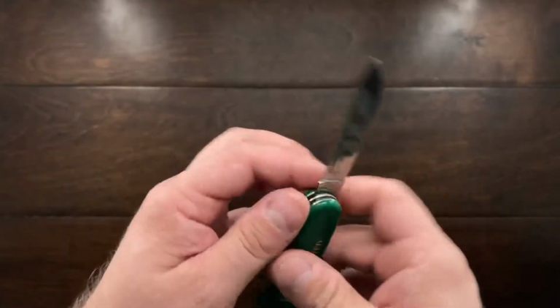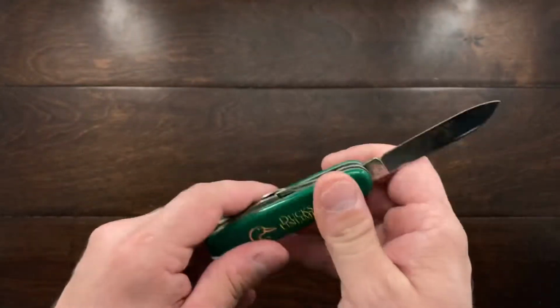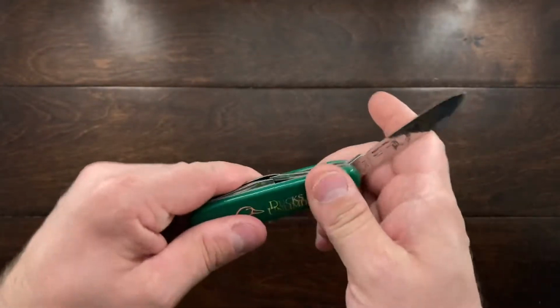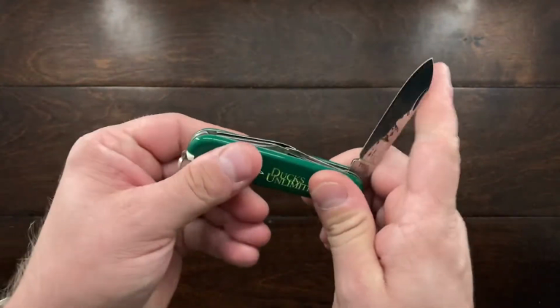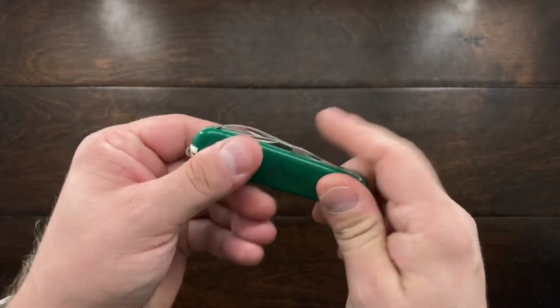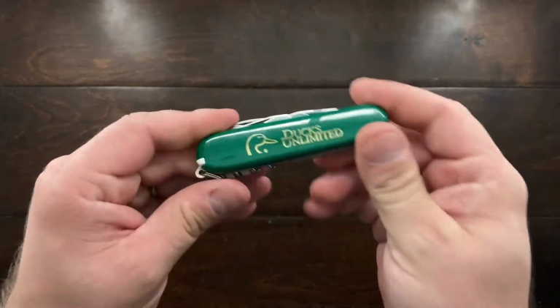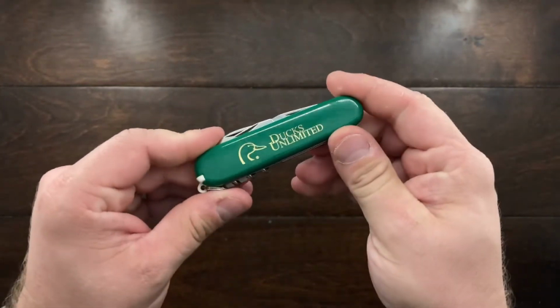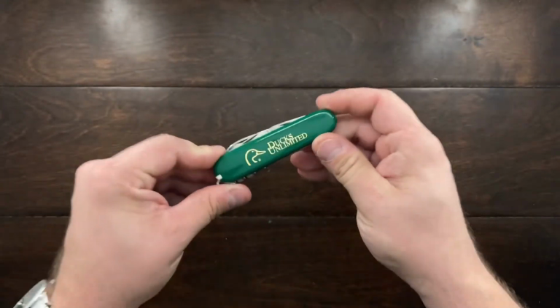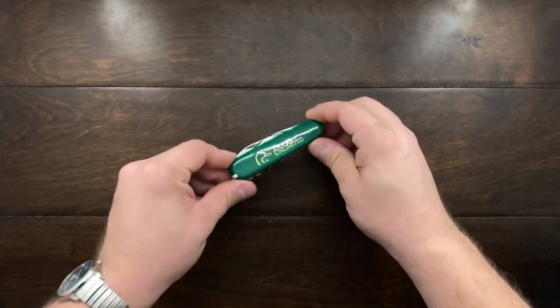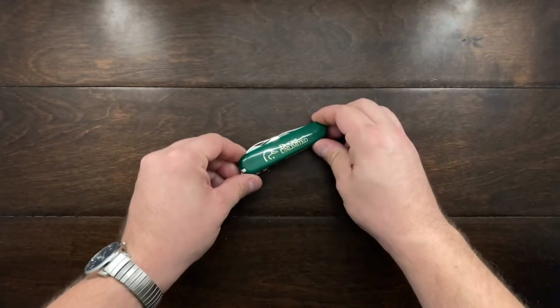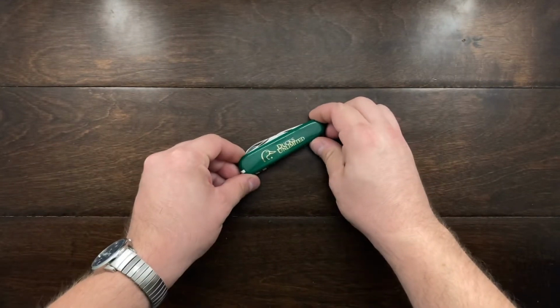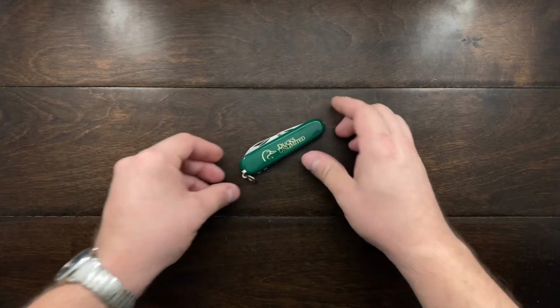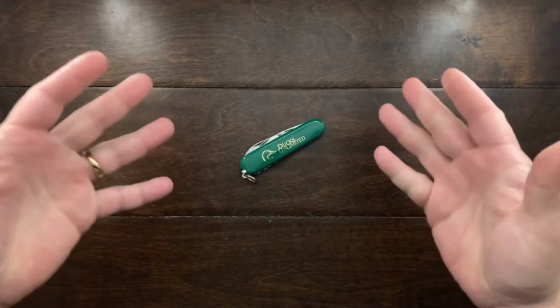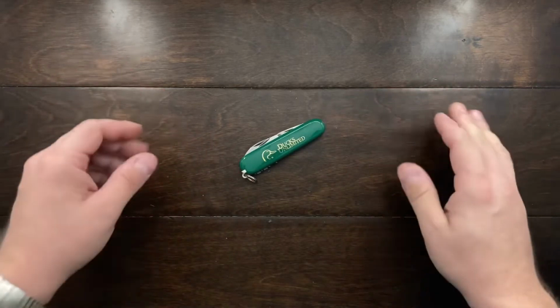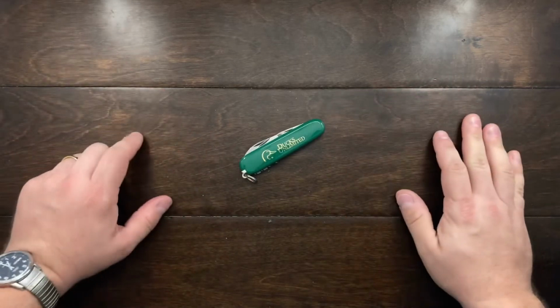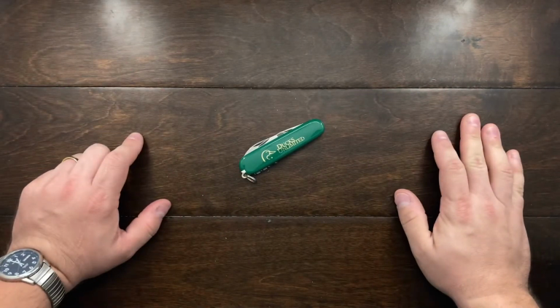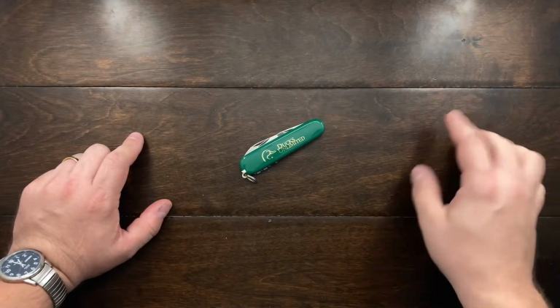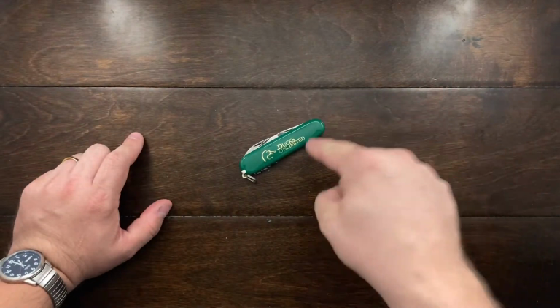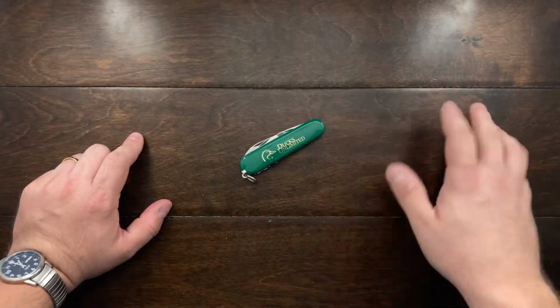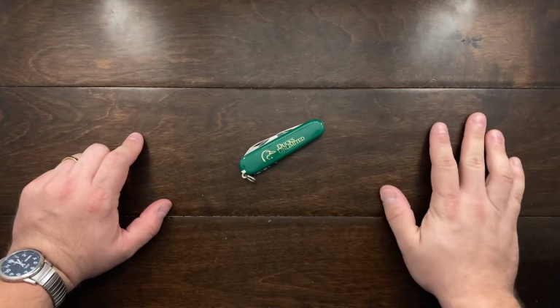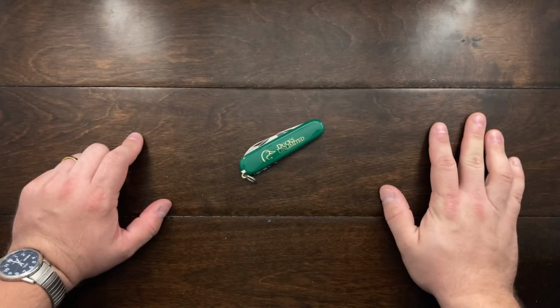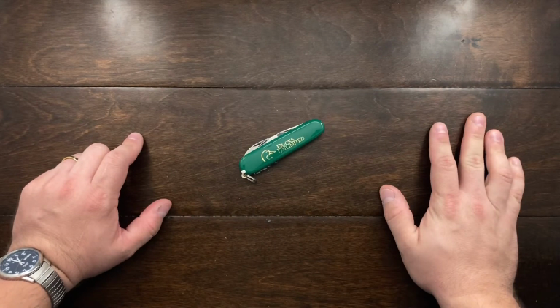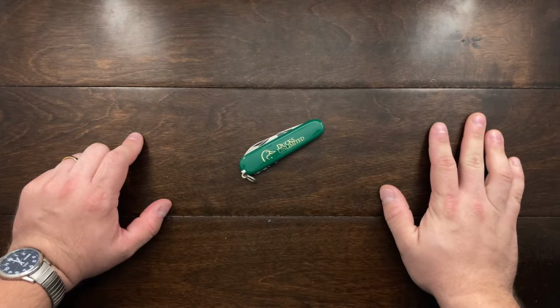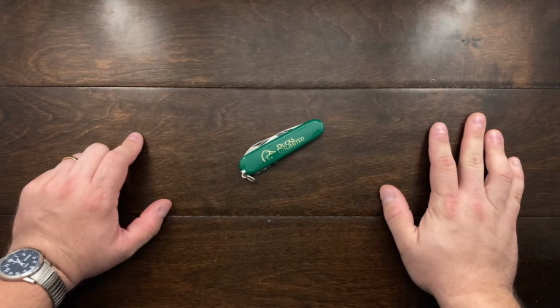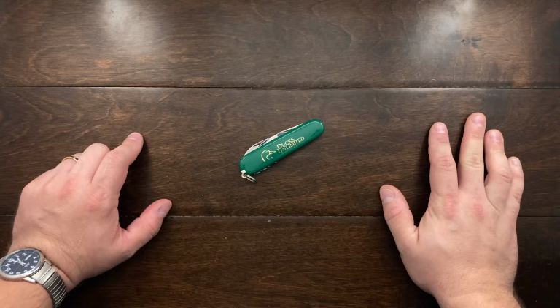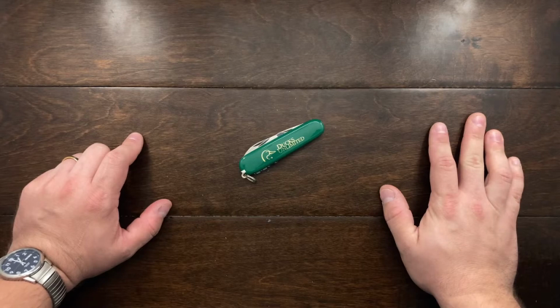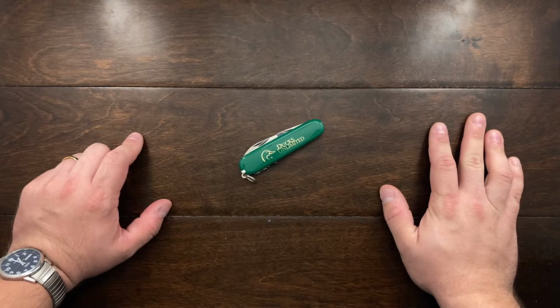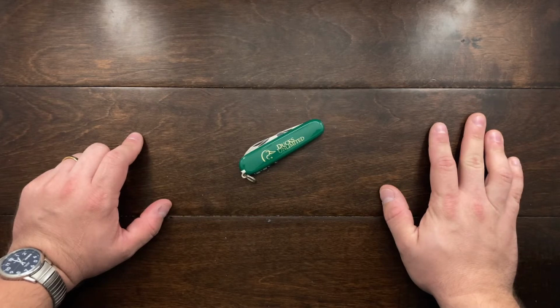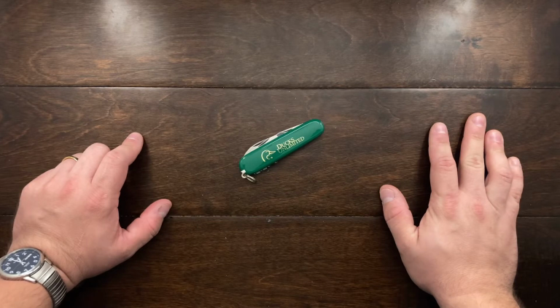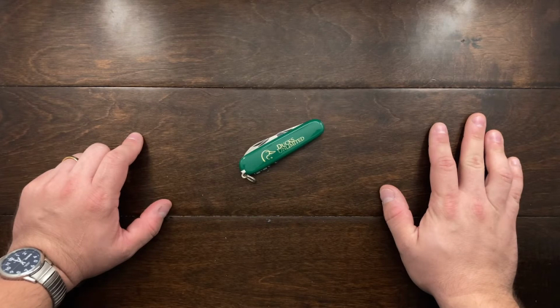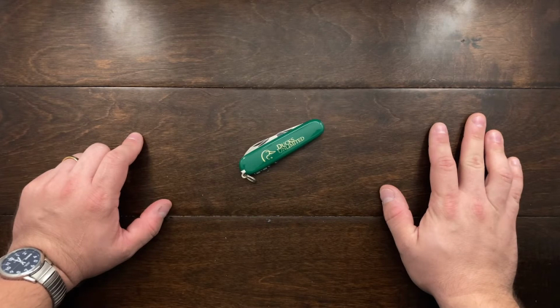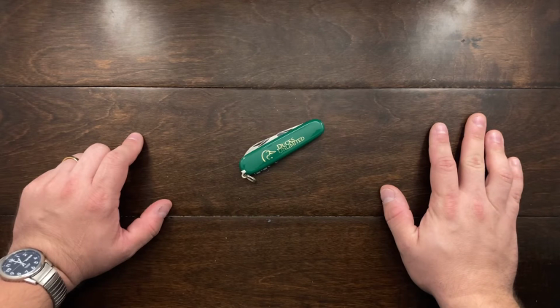I thought you guys would enjoy this quick video. If you did, let me know down in the comments, and if you have a Ducks Unlimited knife, let me know. Till the next one, talk to you guys later. Bye-bye.